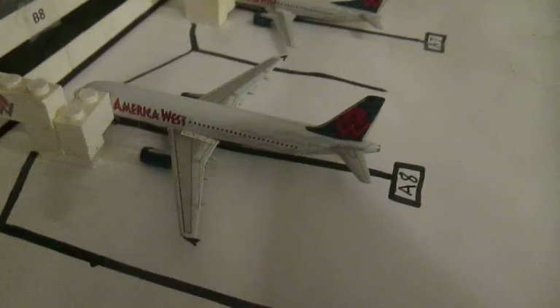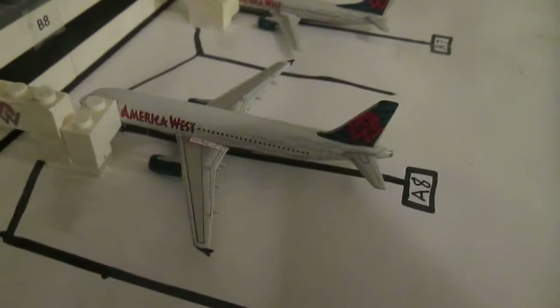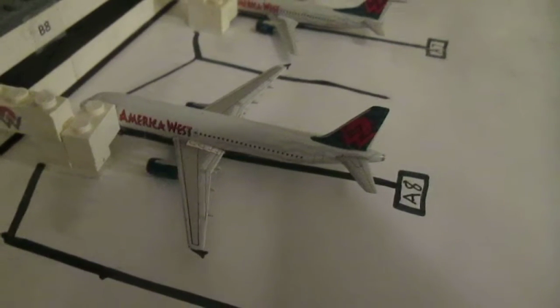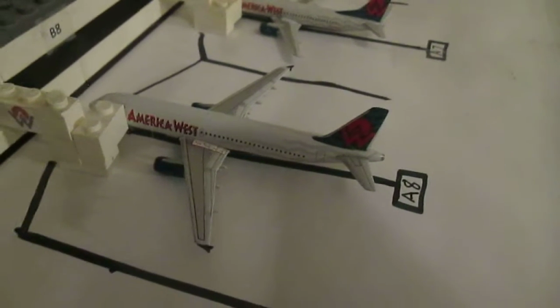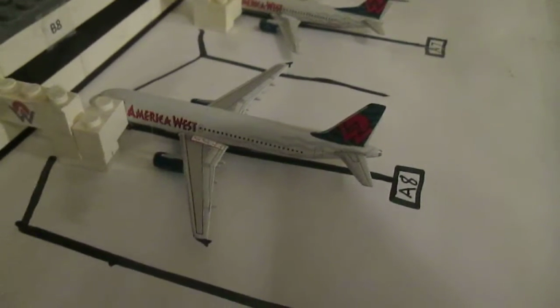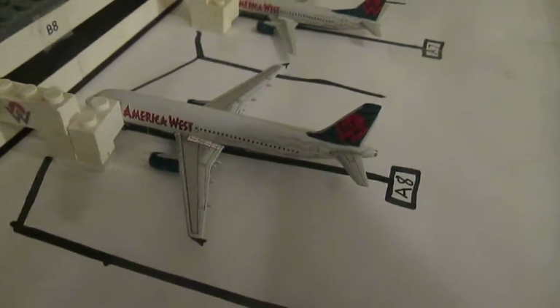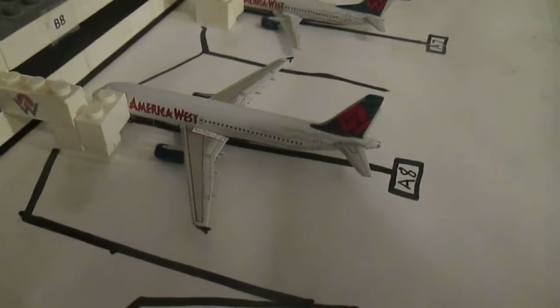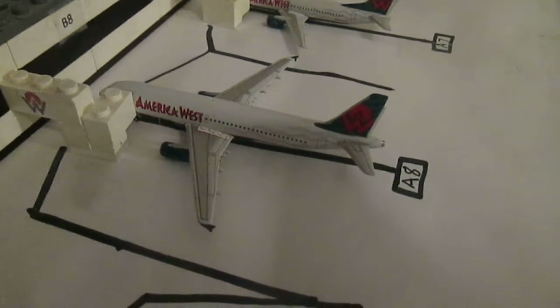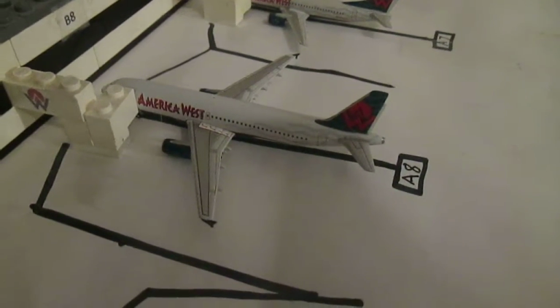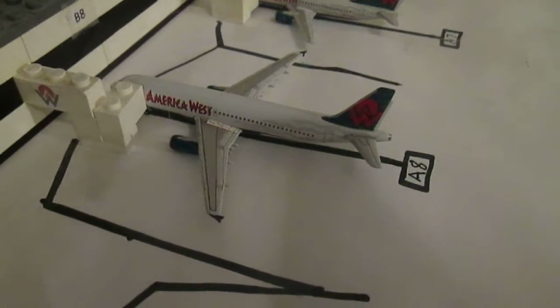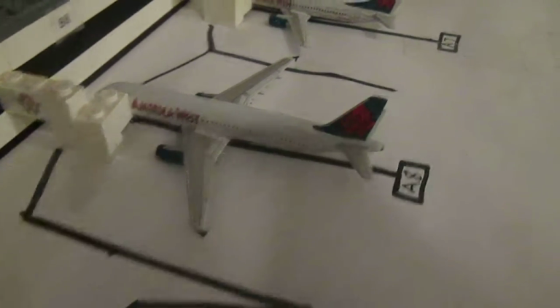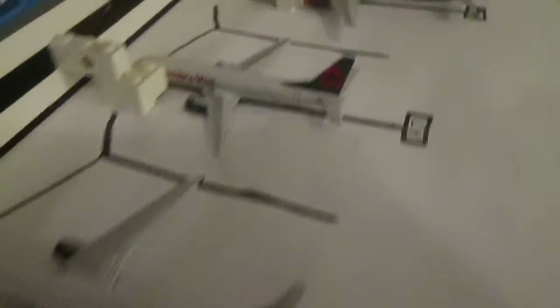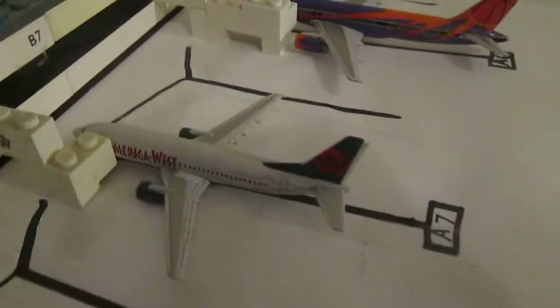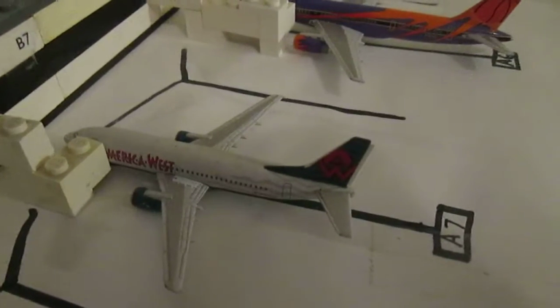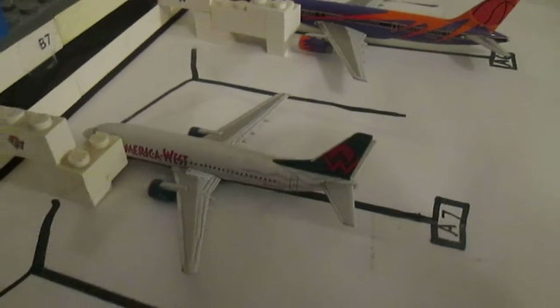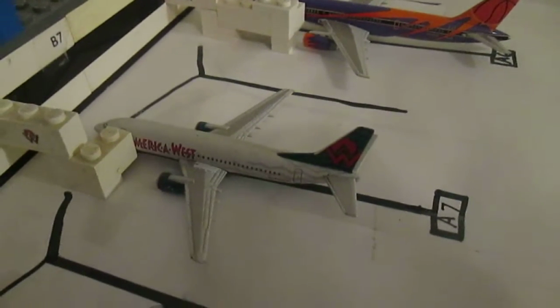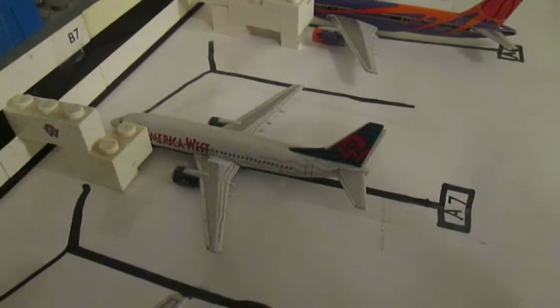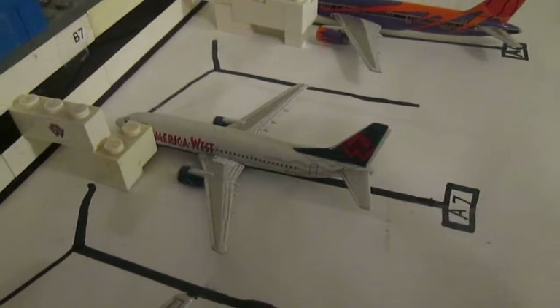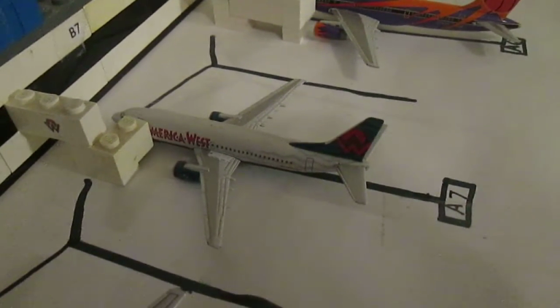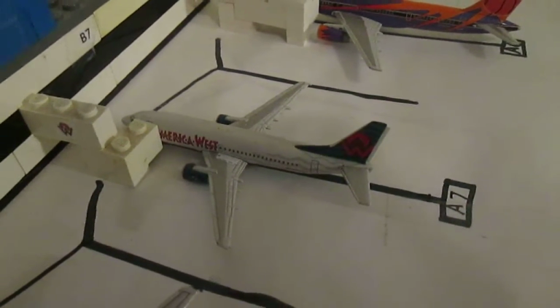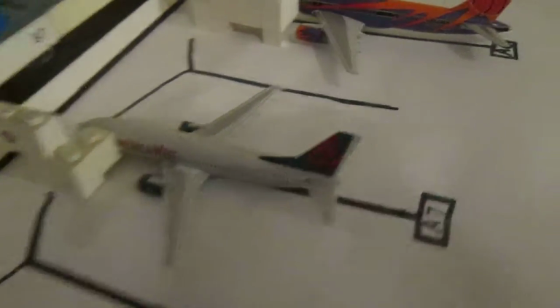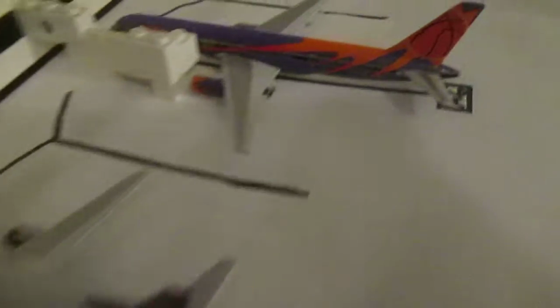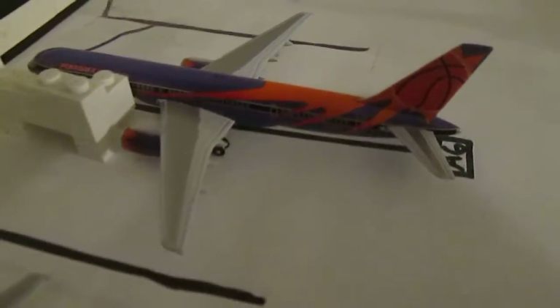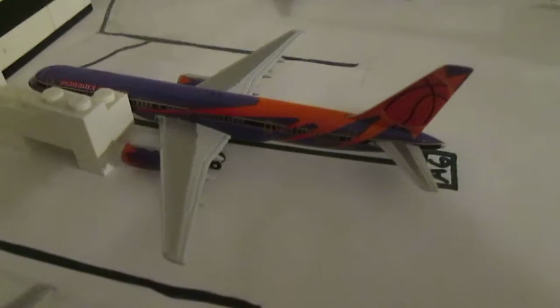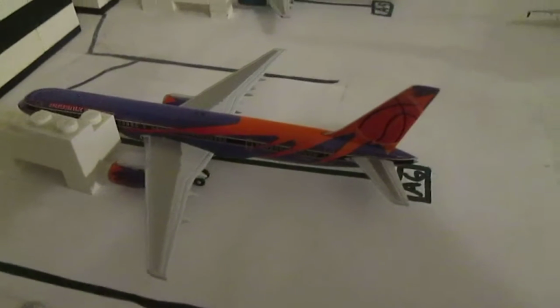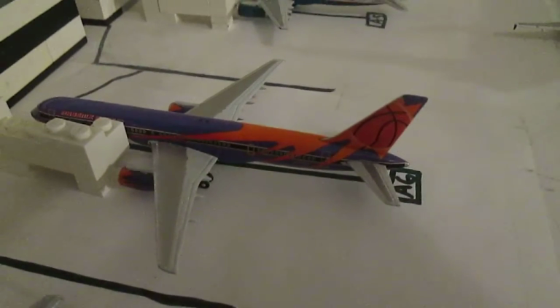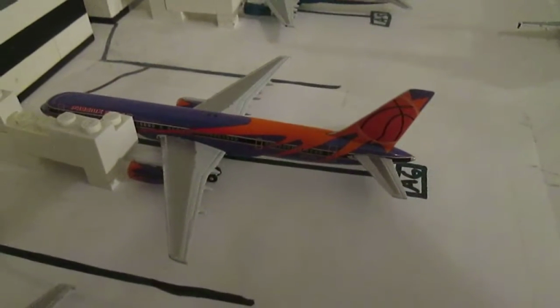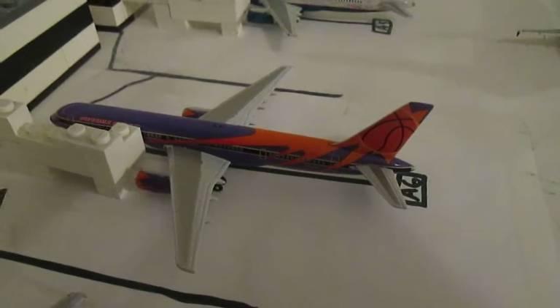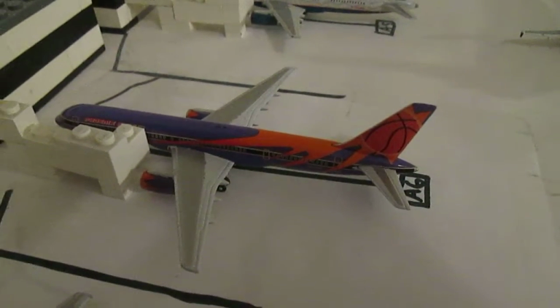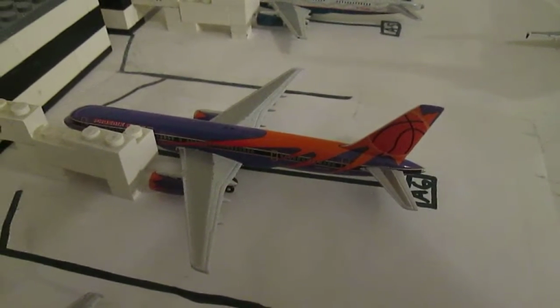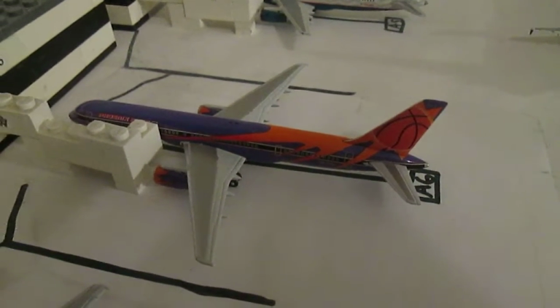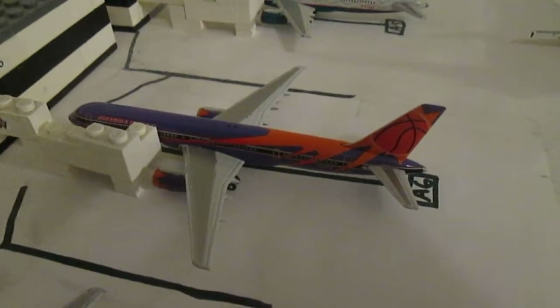My America West A320, which is going to head out to Columbus. My America West 737-300, which is going to head out to Milwaukee. My America West Phoenix Suns 752, which just arrived from Phoenix.